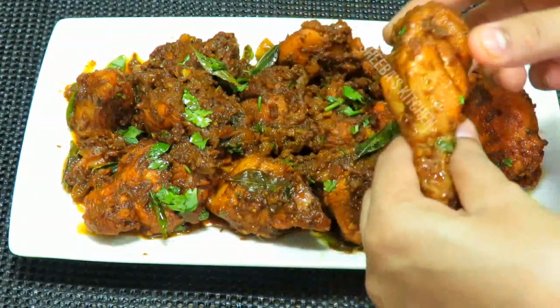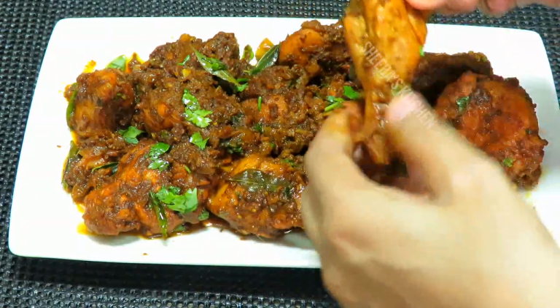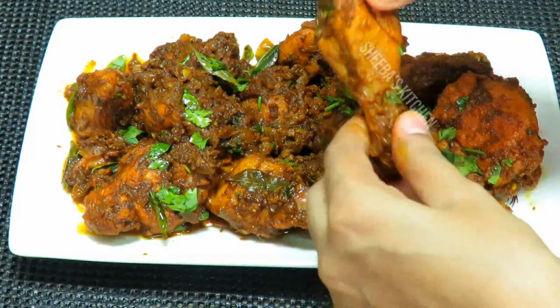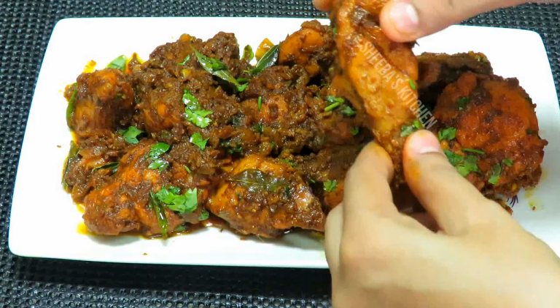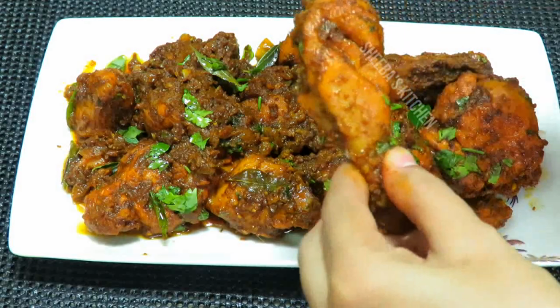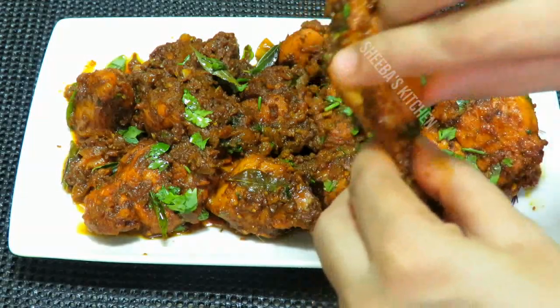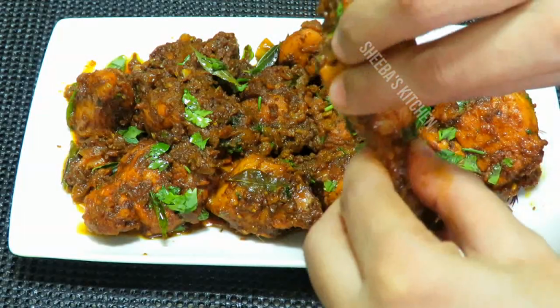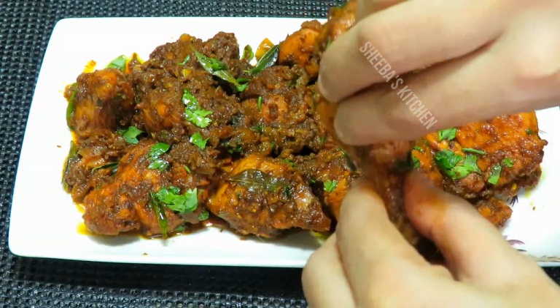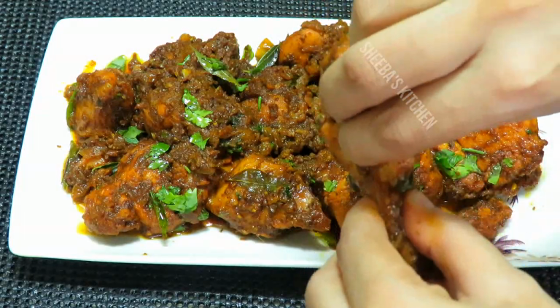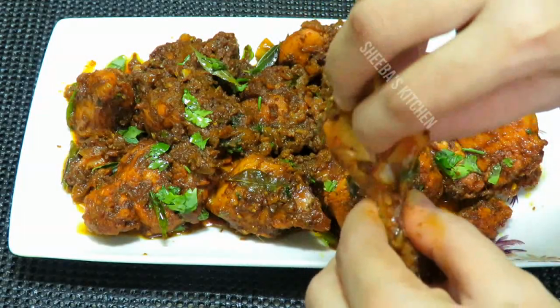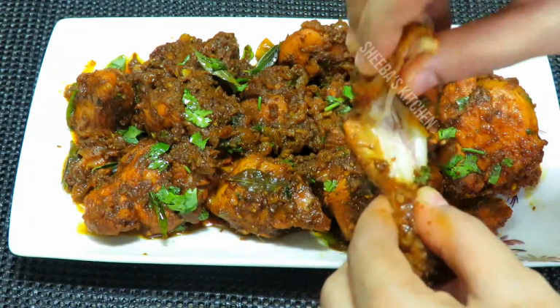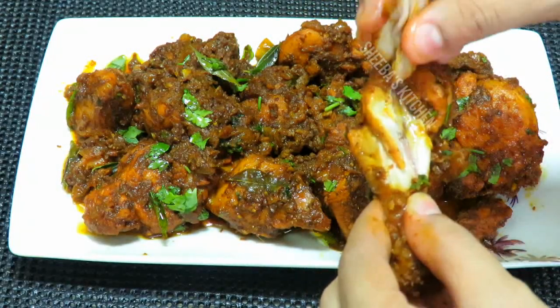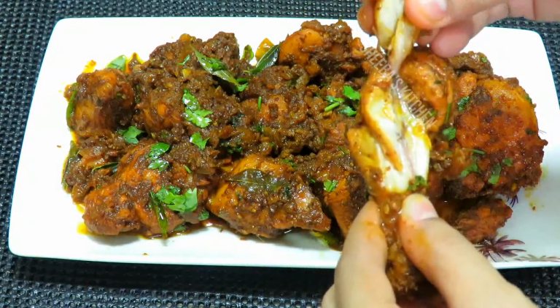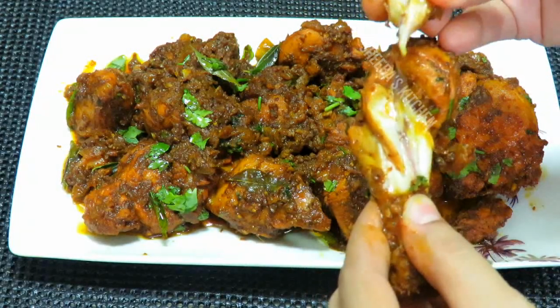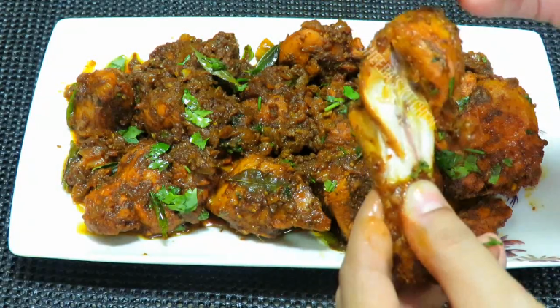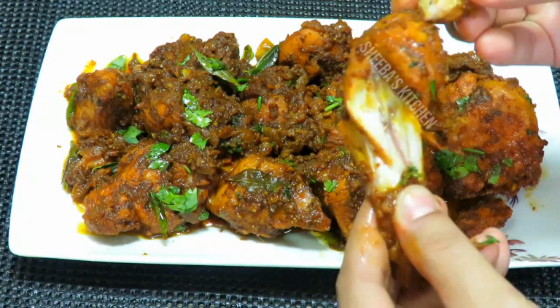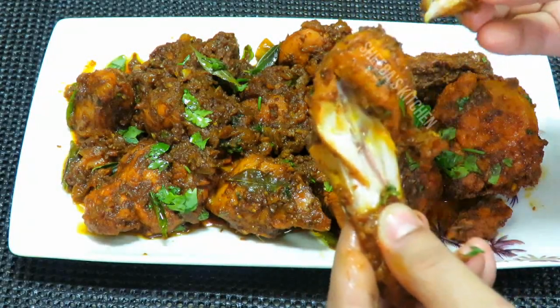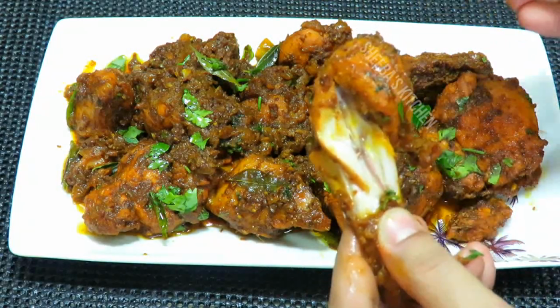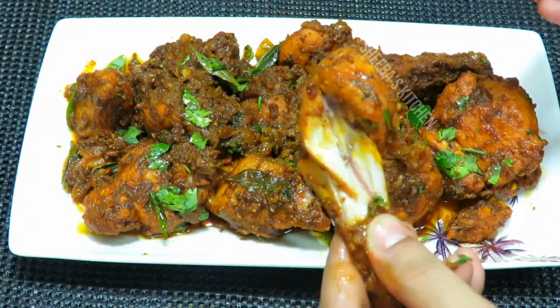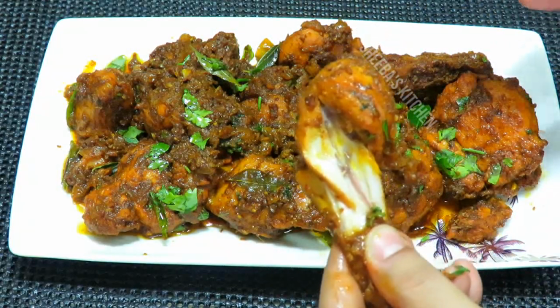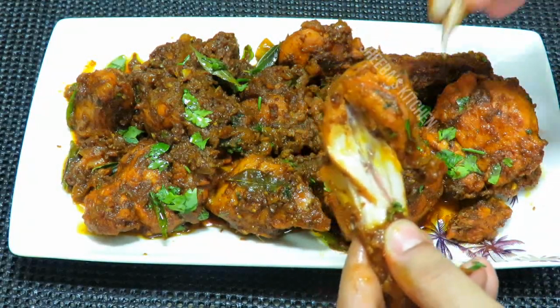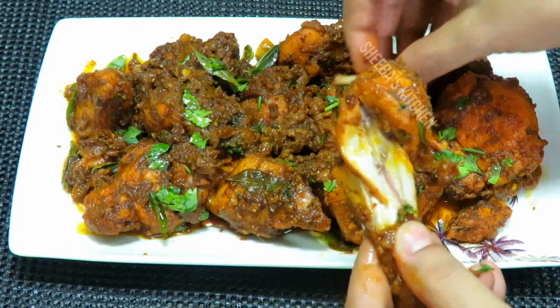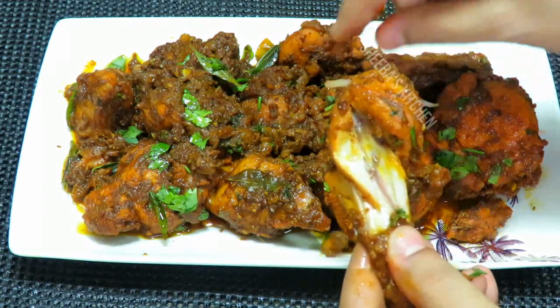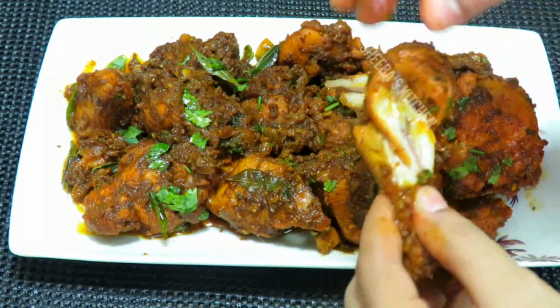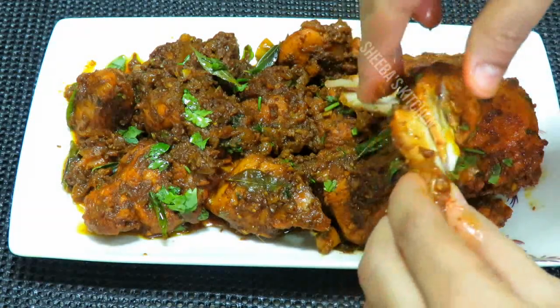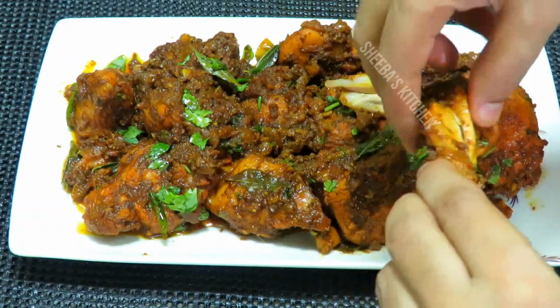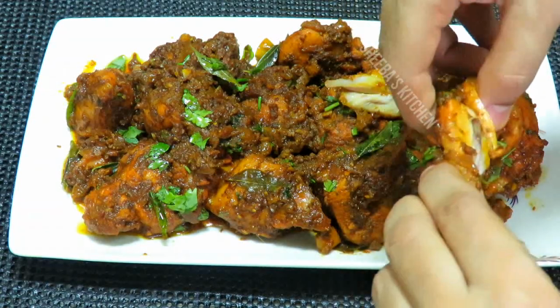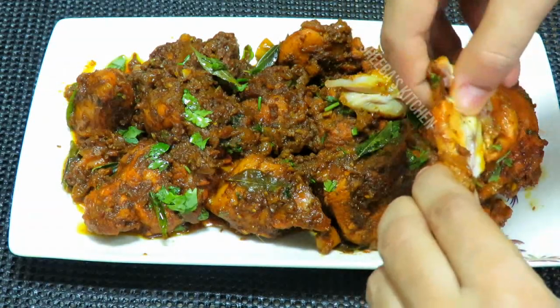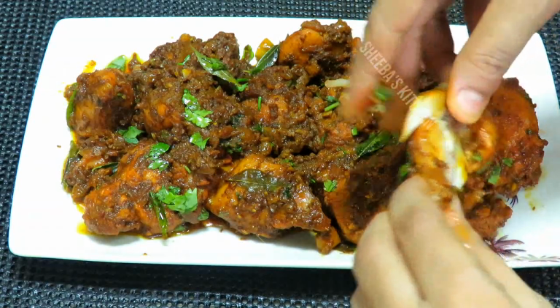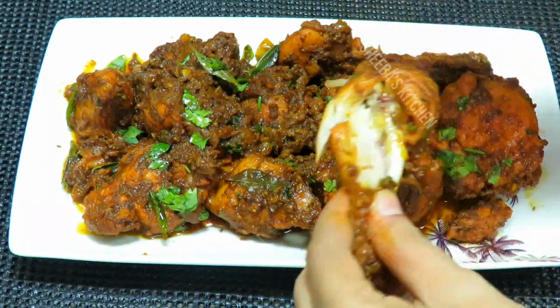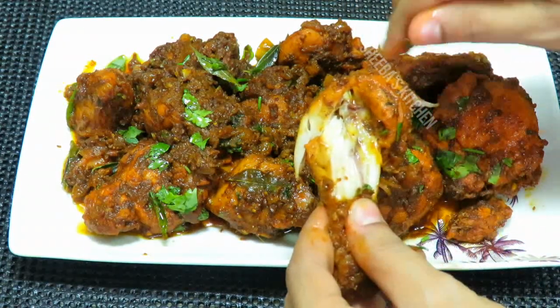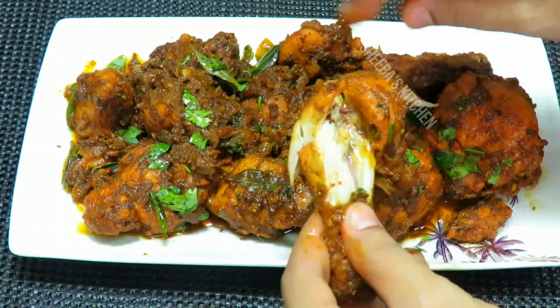I will take a piece of chicken and show you how juicy it is. It is very juicy and so tasty. This is a tasty chicken roast and it is so easy to make.